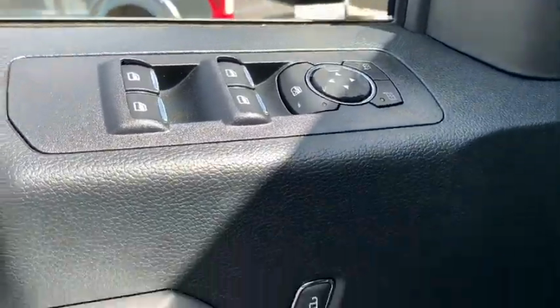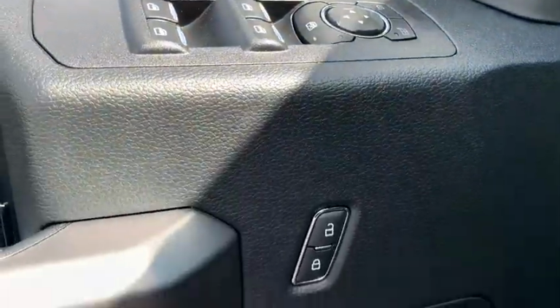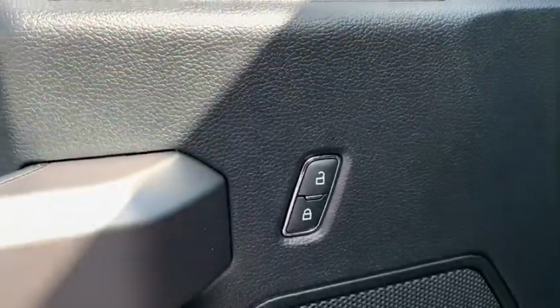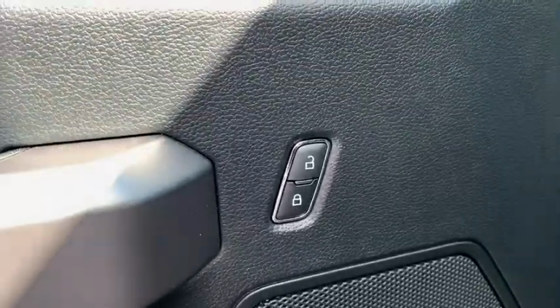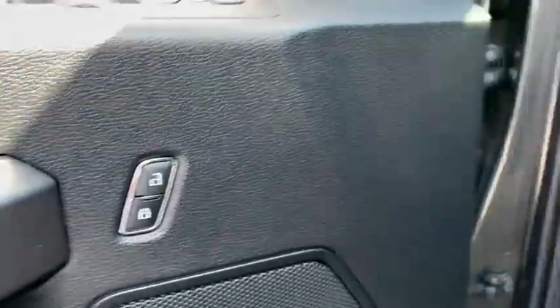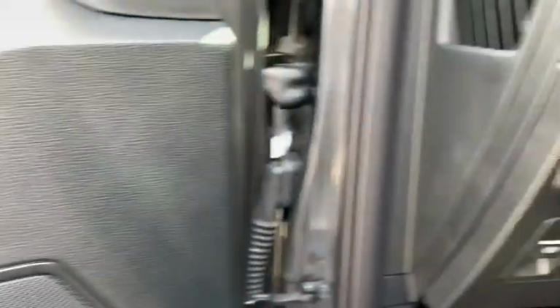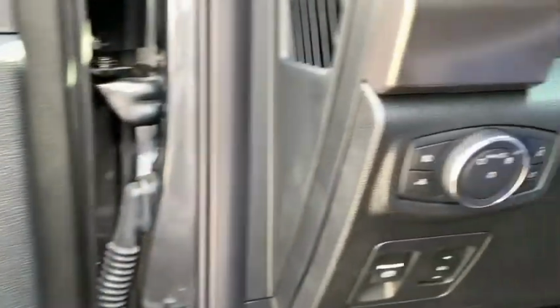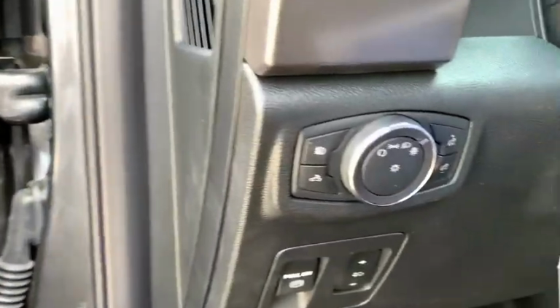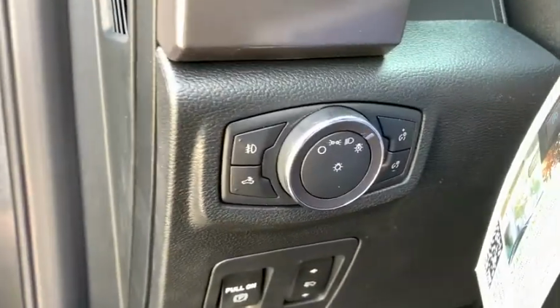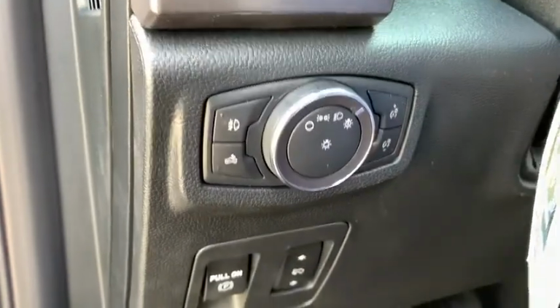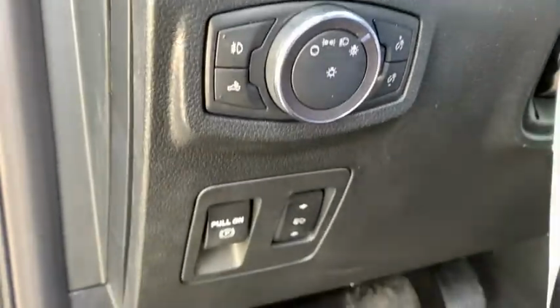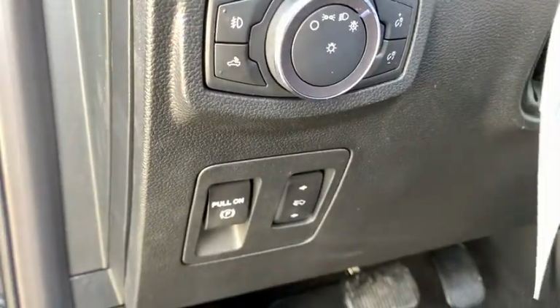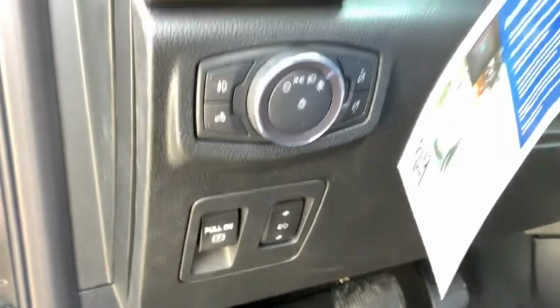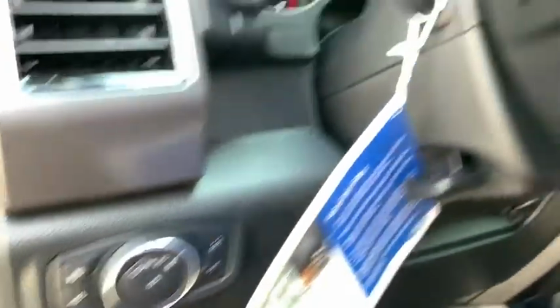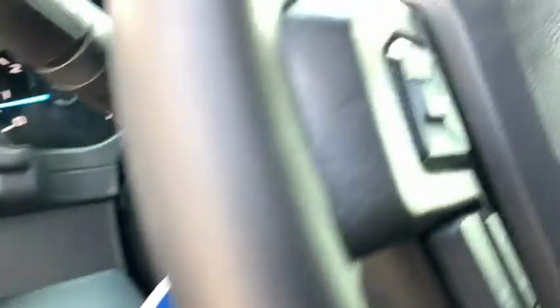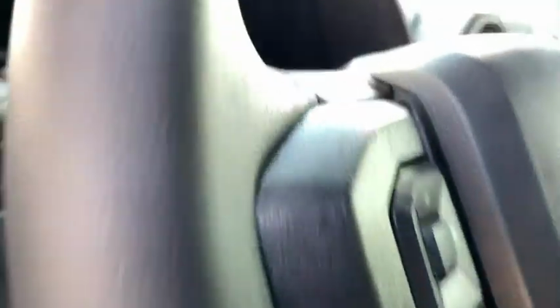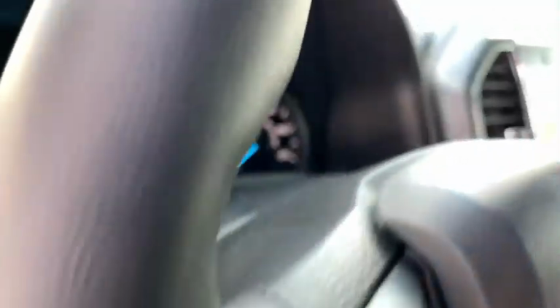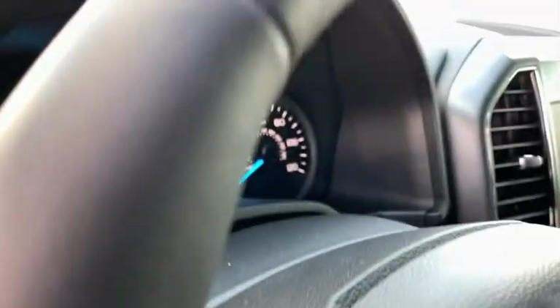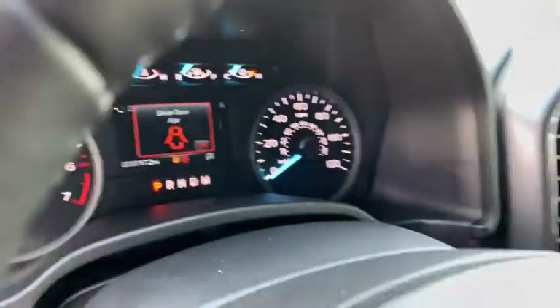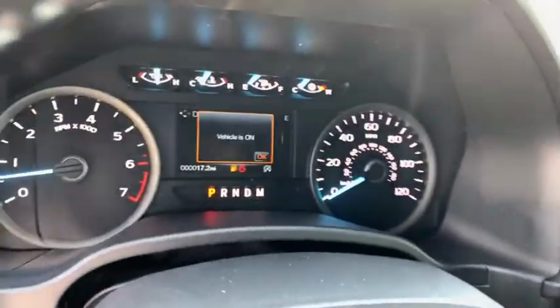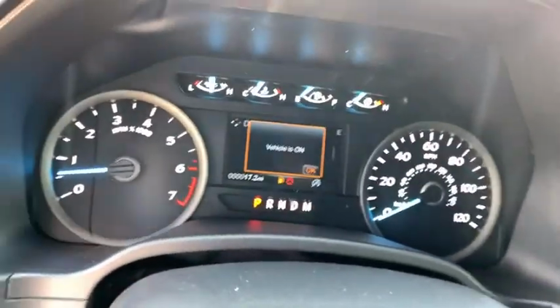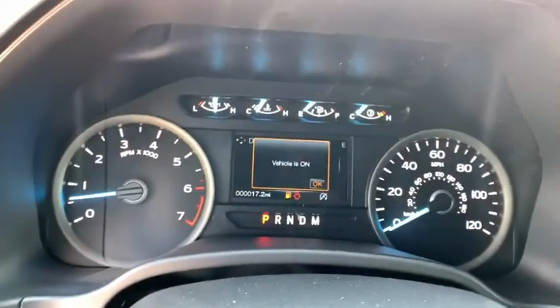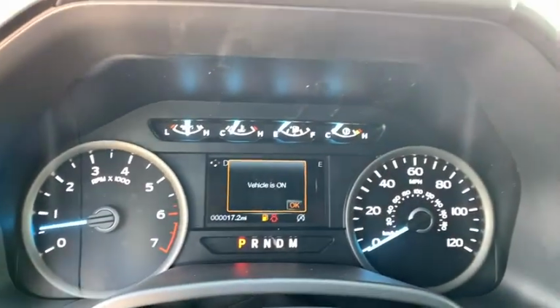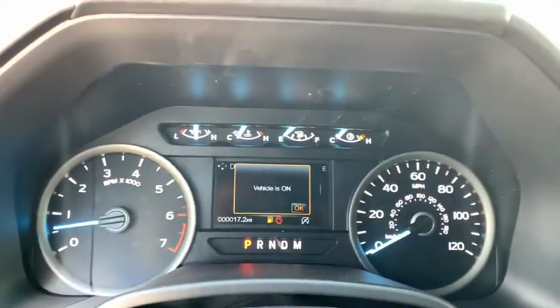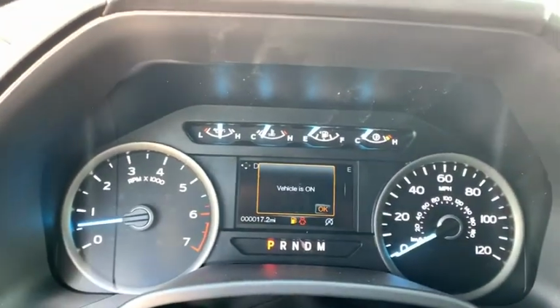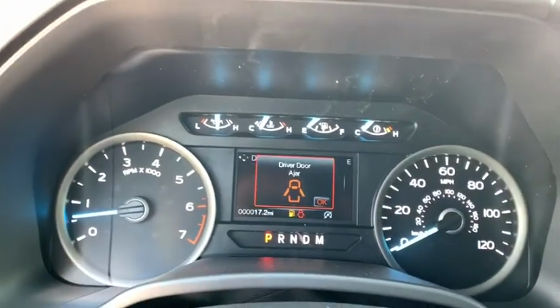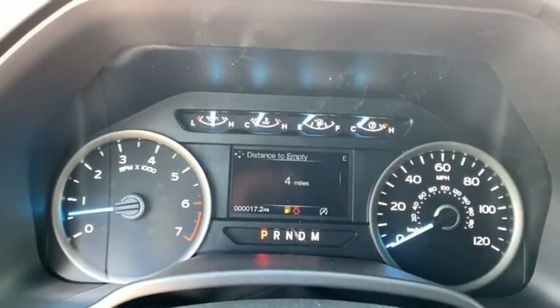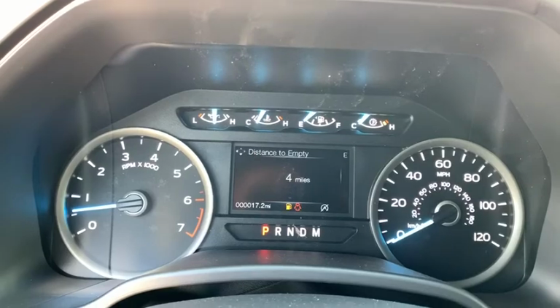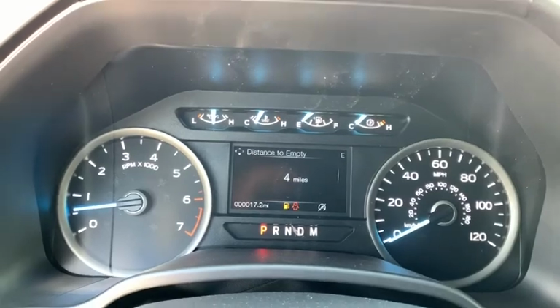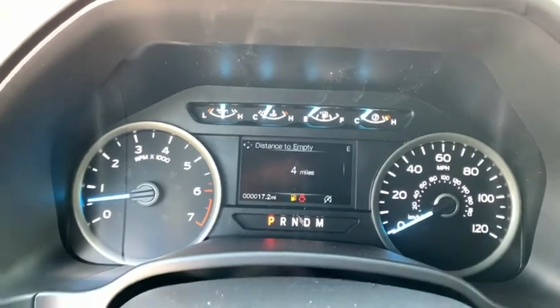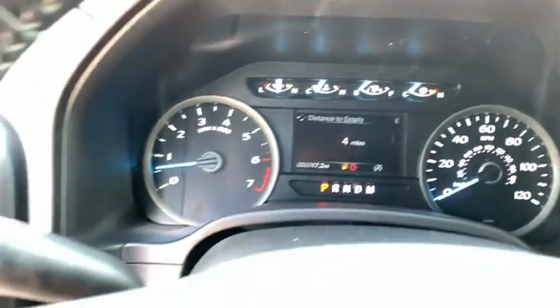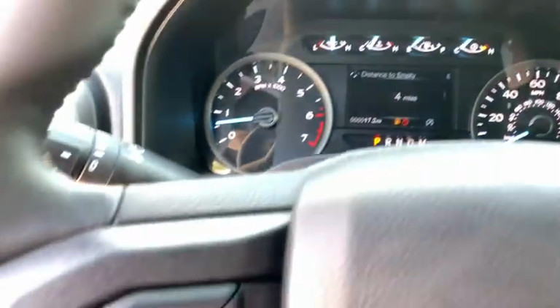Power steering, cruise control, ABS four-wheel, front floor mats, four-wheel disc brakes, rear defrost, auto-off headlights, AM FM stereo radio, child safety locks.